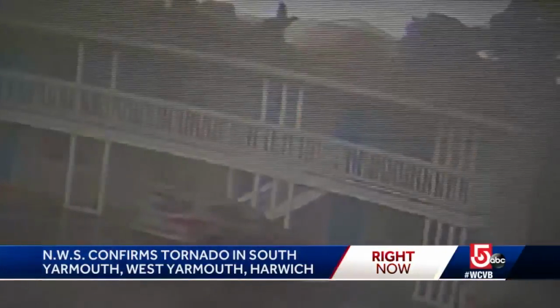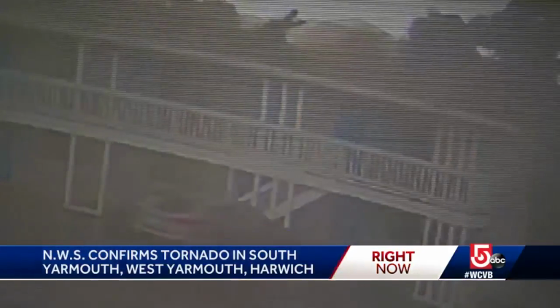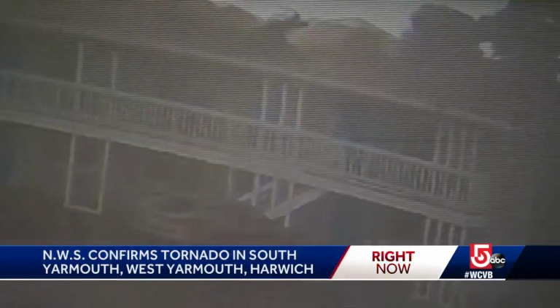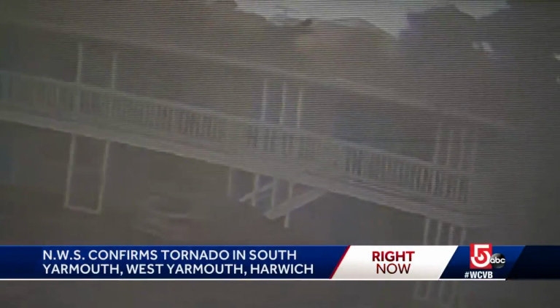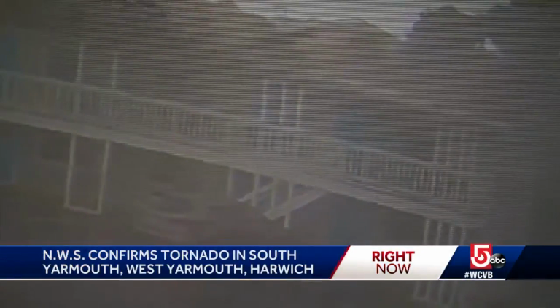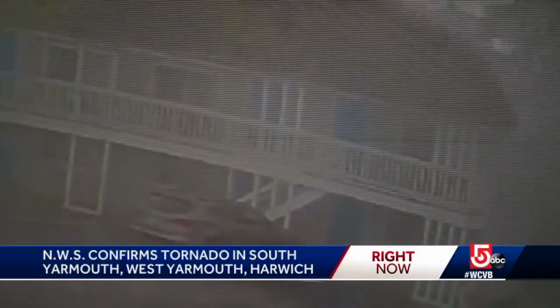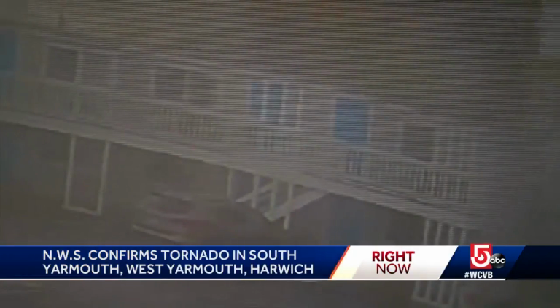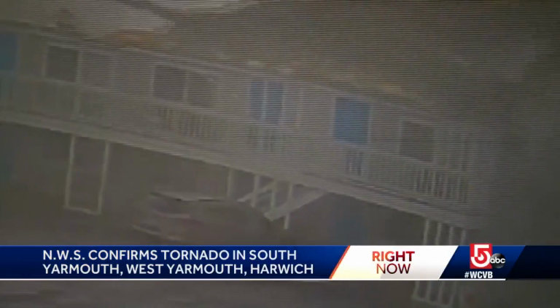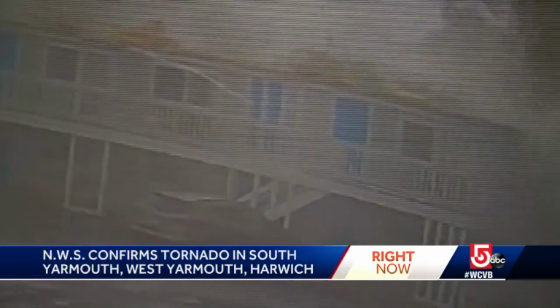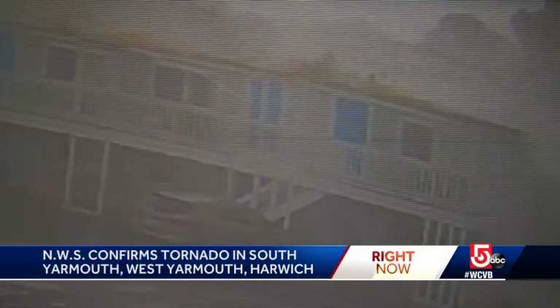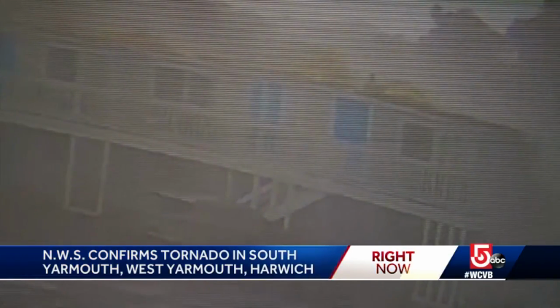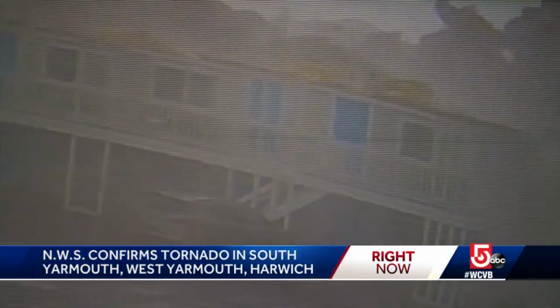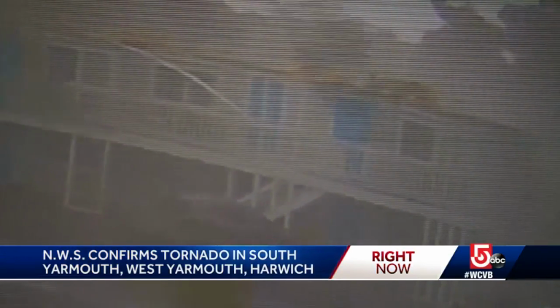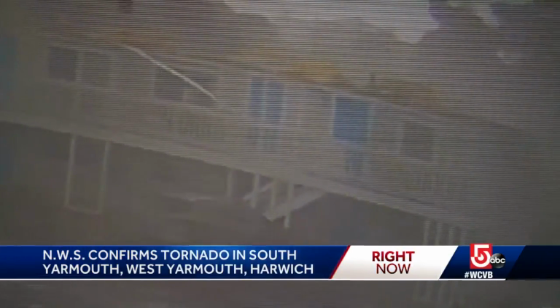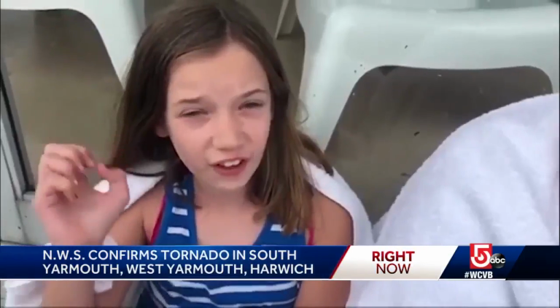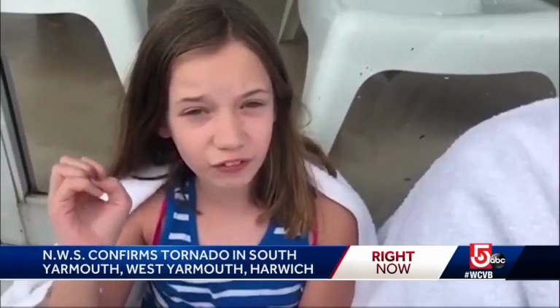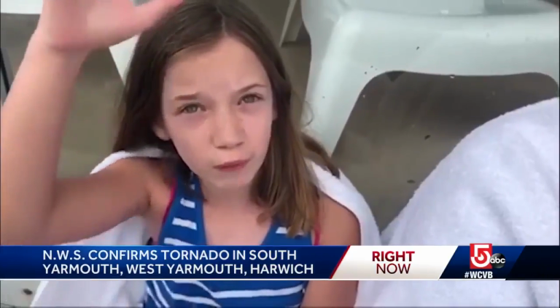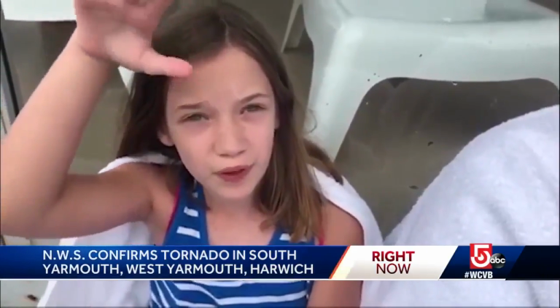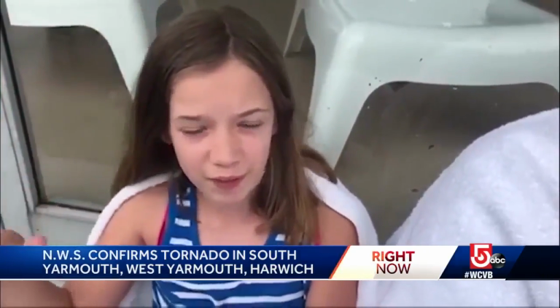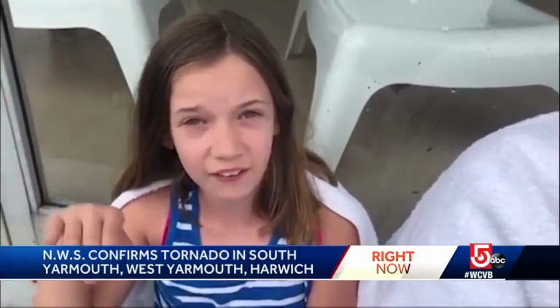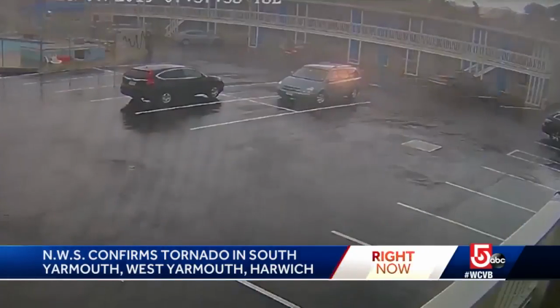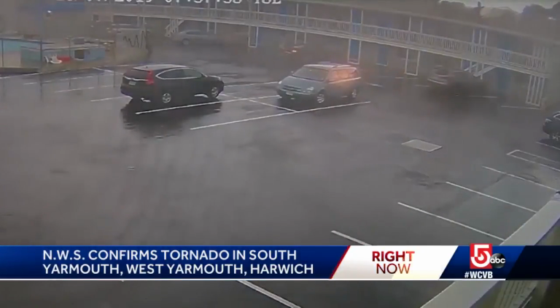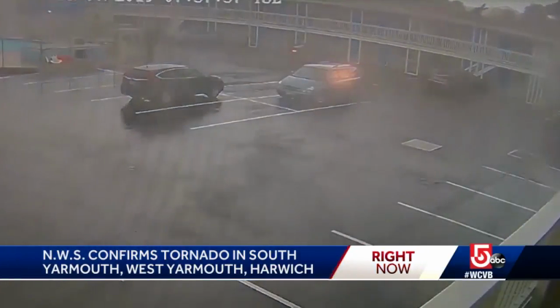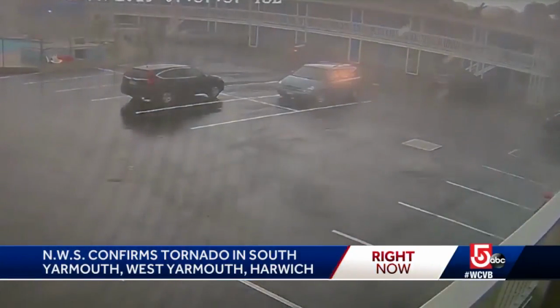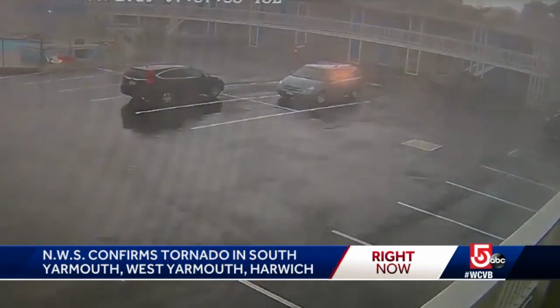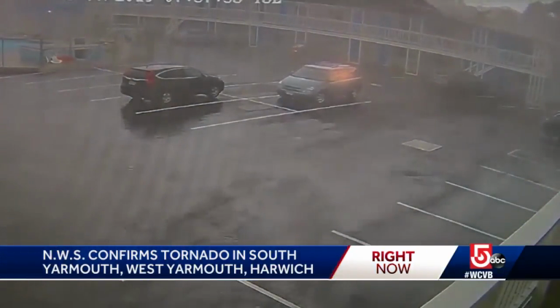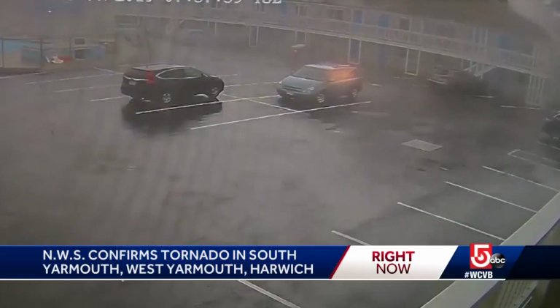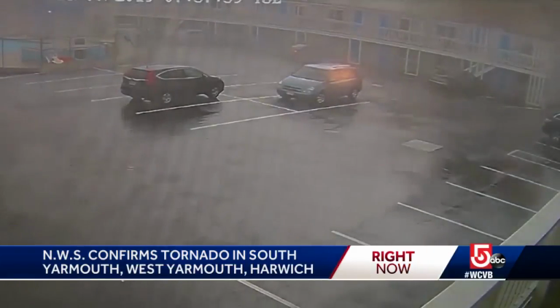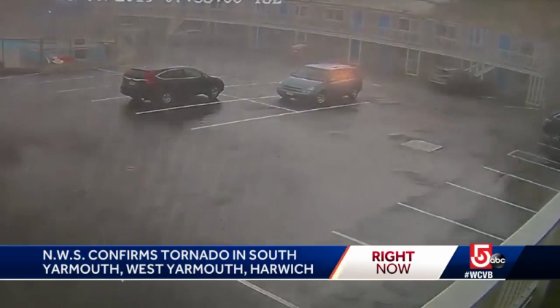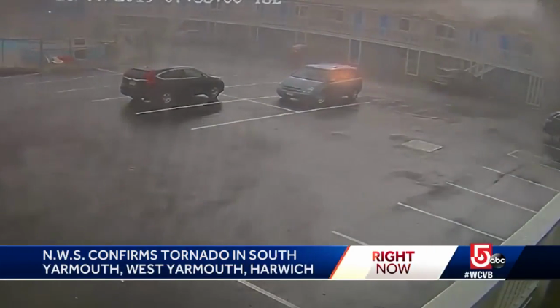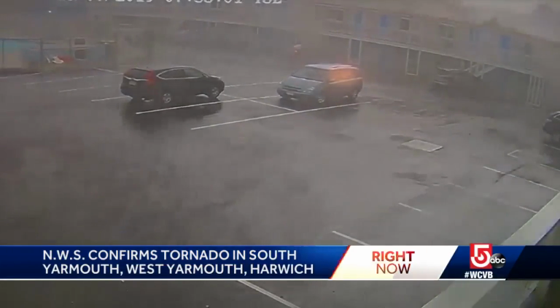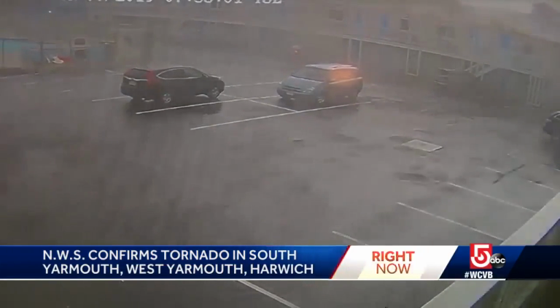A couple miles west, this video shows the moment the winds peeled the roof right off the Cape Sands Inn. I just saw the roof blow up and then come back down, and we ran into the bathroom. The wind was whipping really bad, and rain was coming at us sideways.